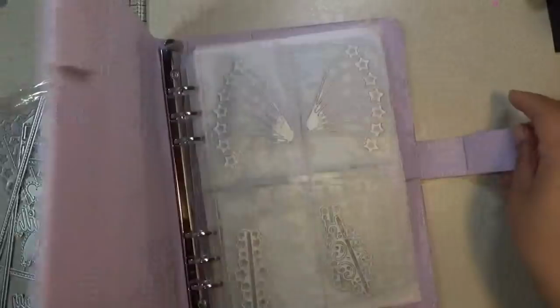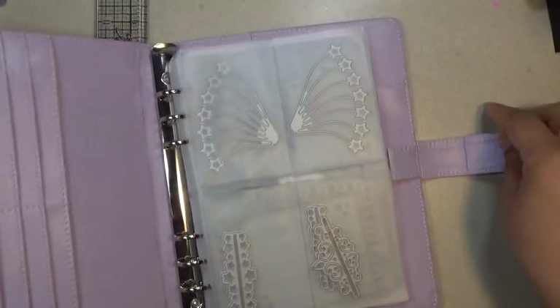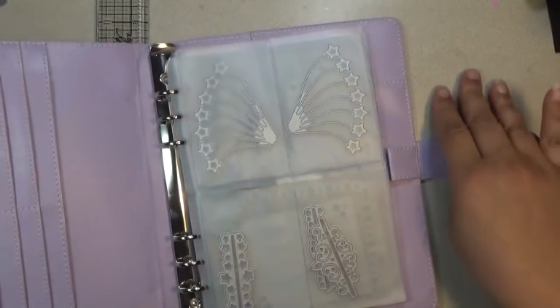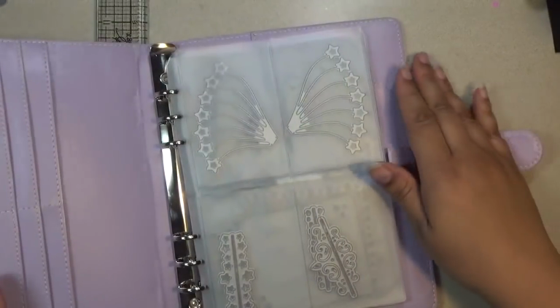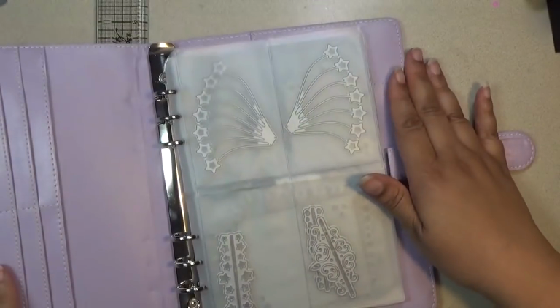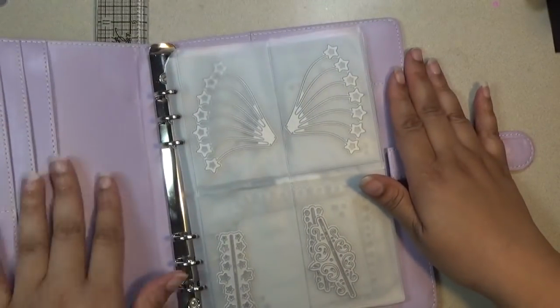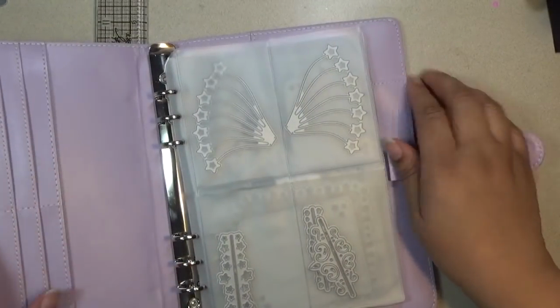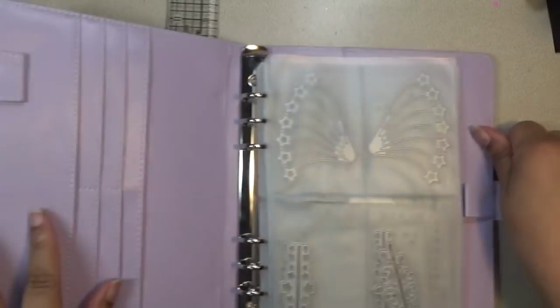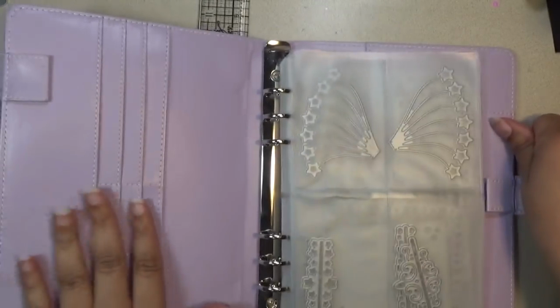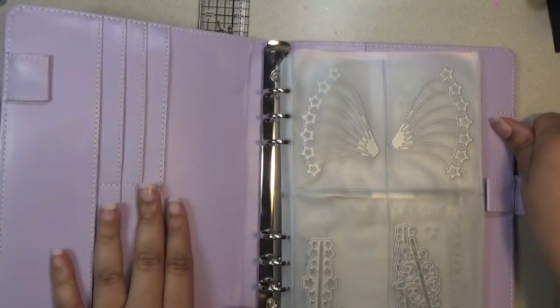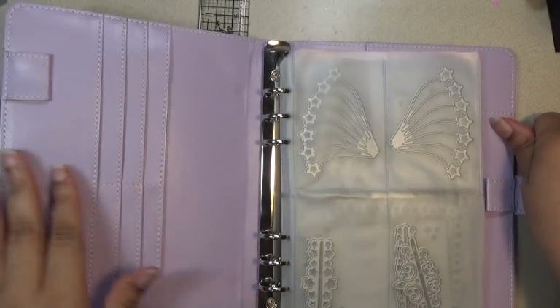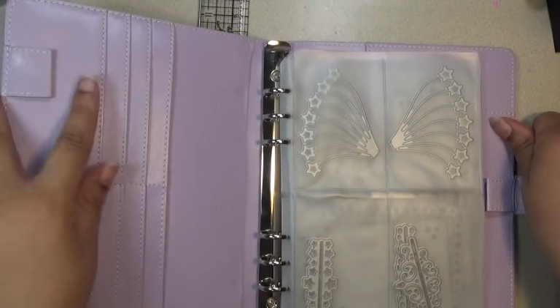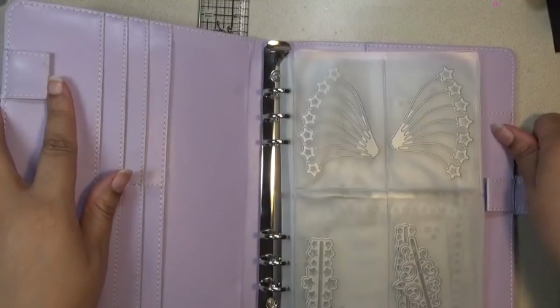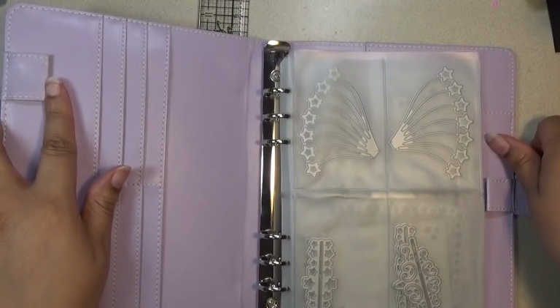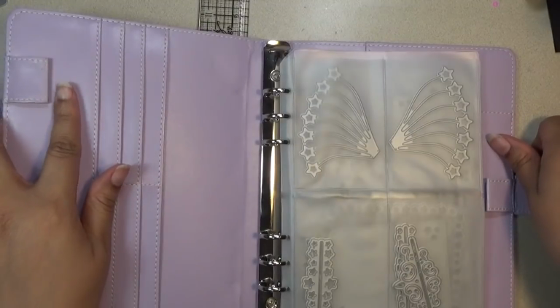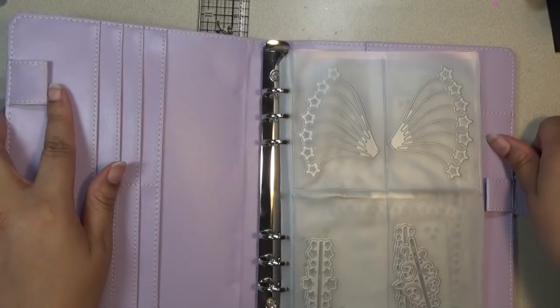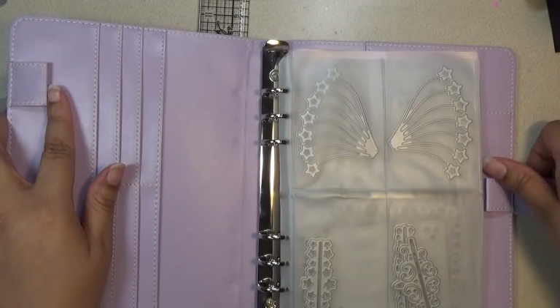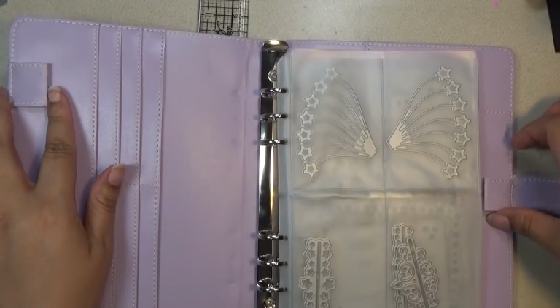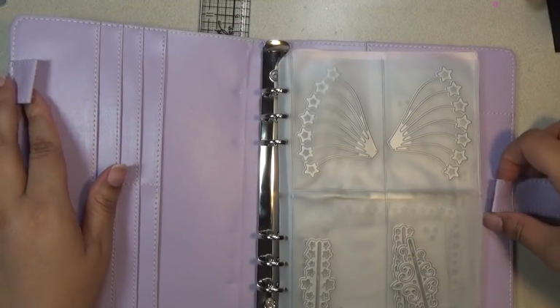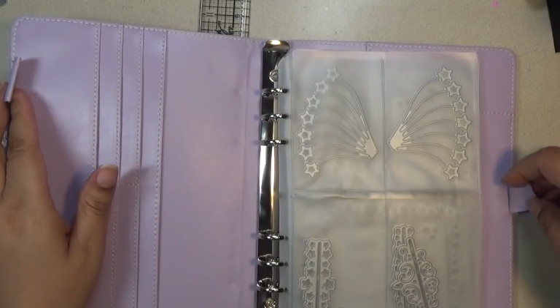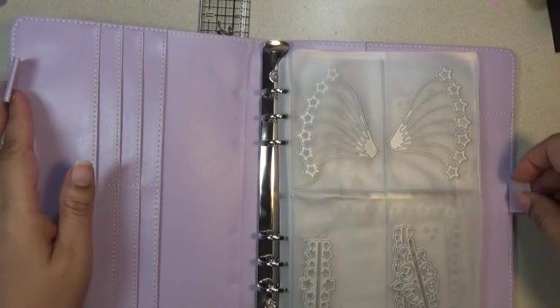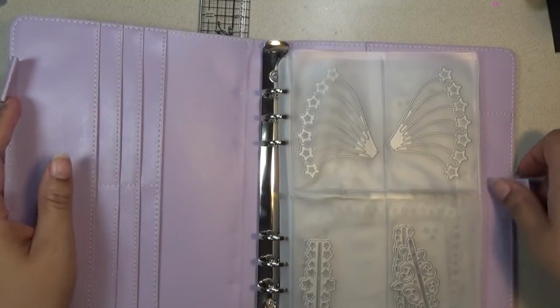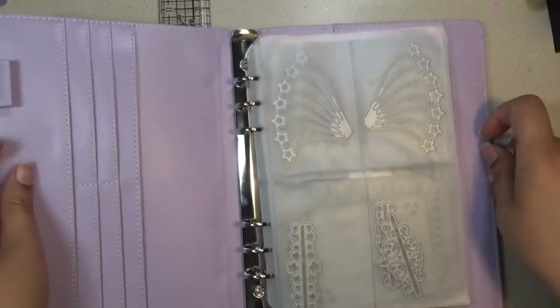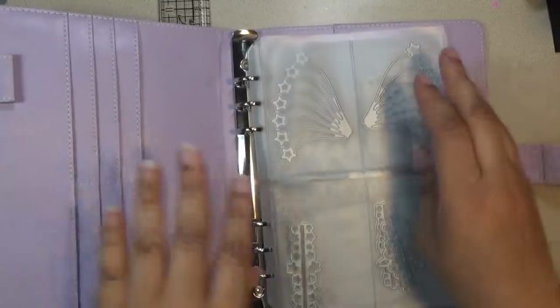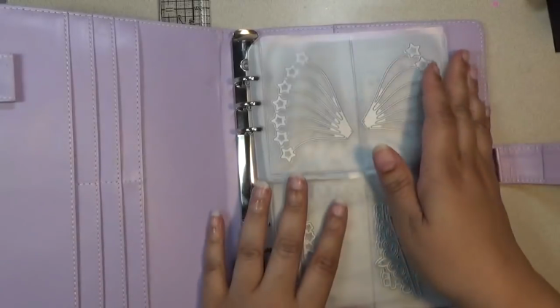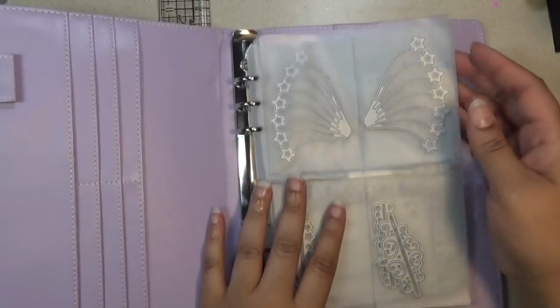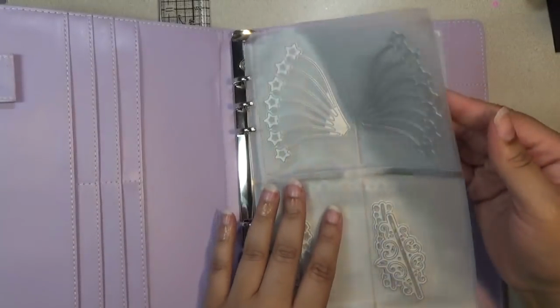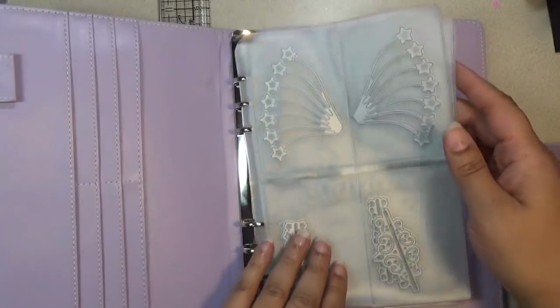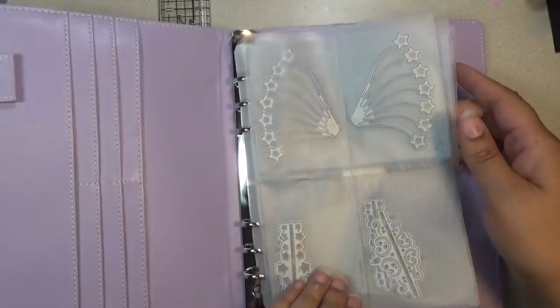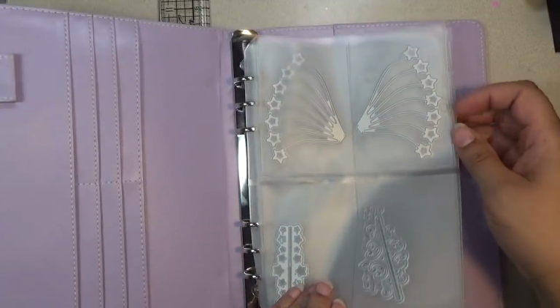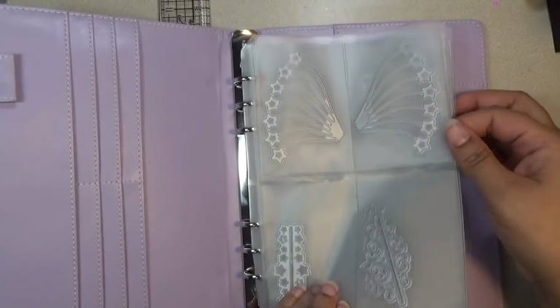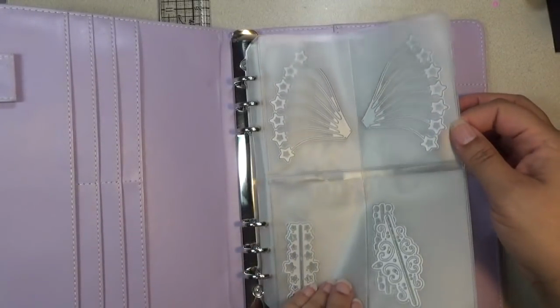You open it up and it has some pockets on the side. It has two pen holders on the left and the right, as you can see. You do have options on what you want to fill it with as far as pages.